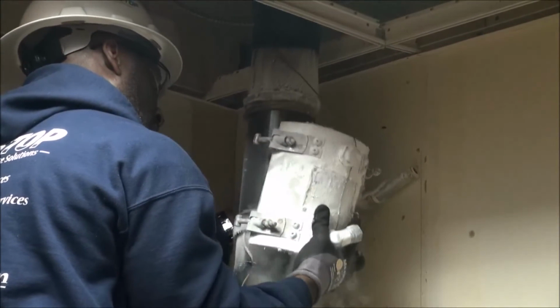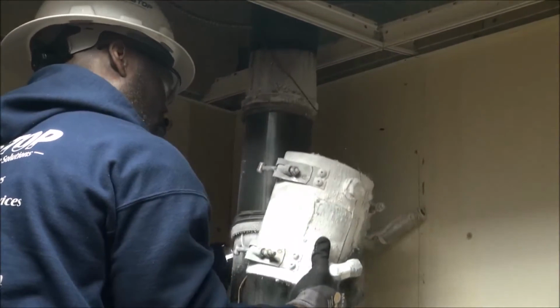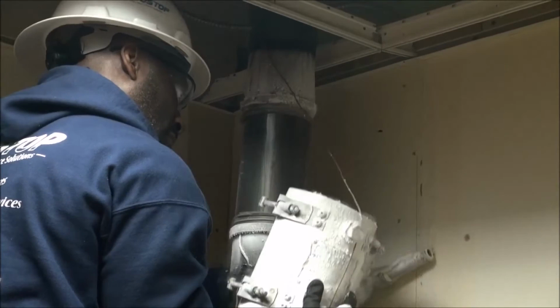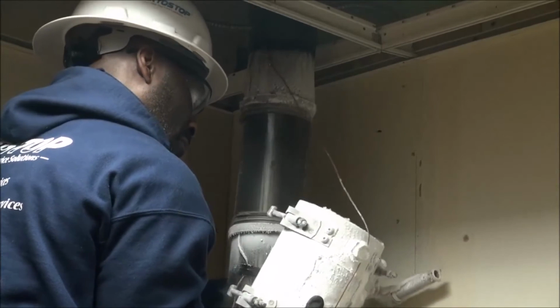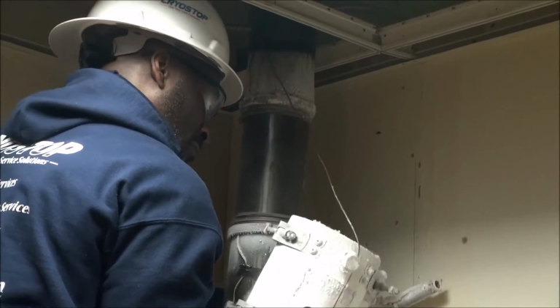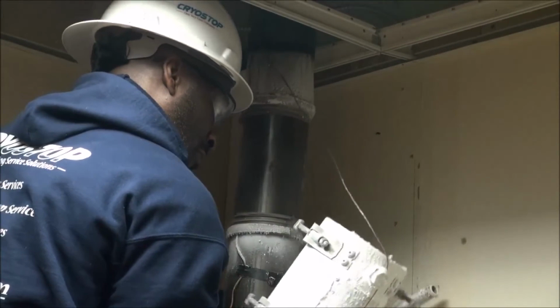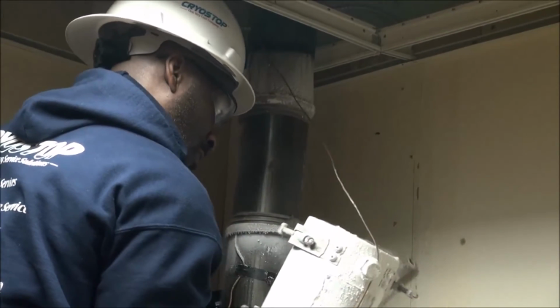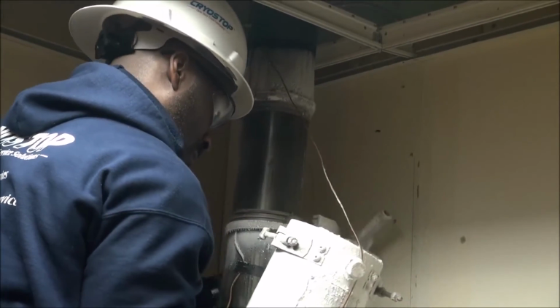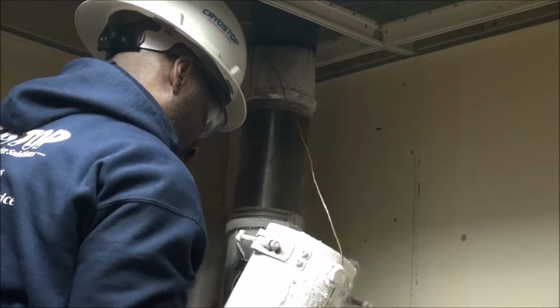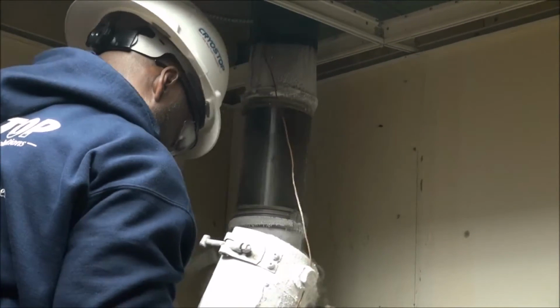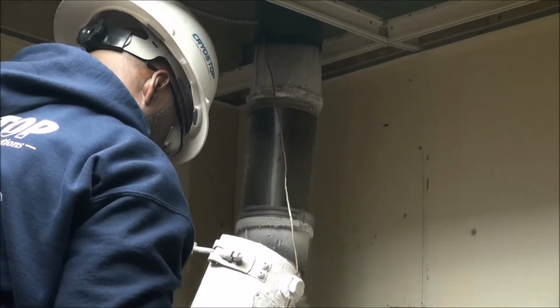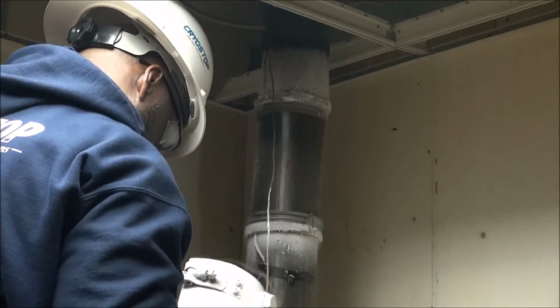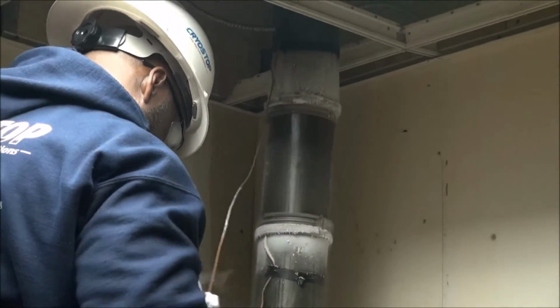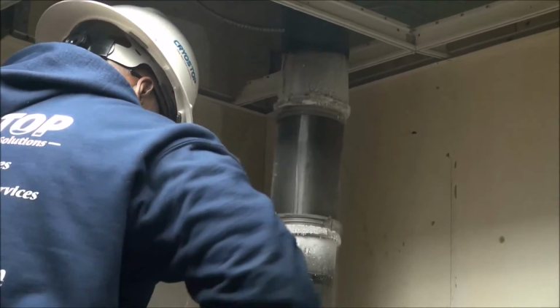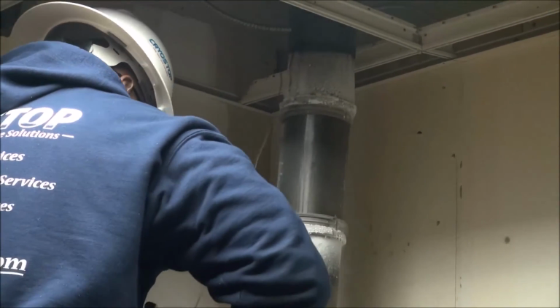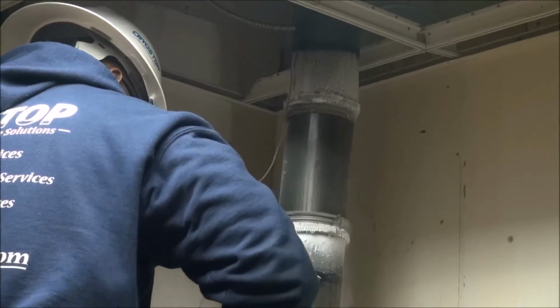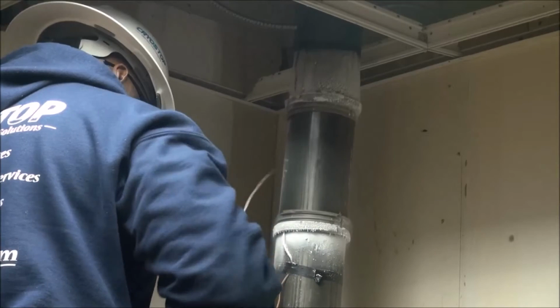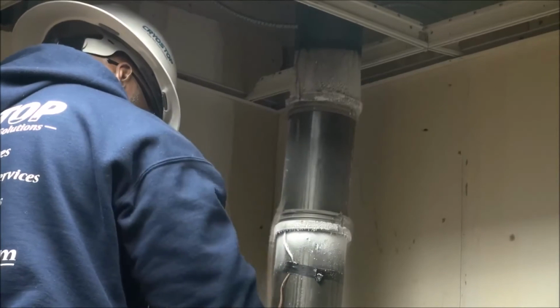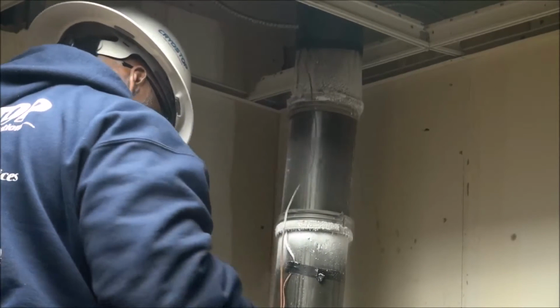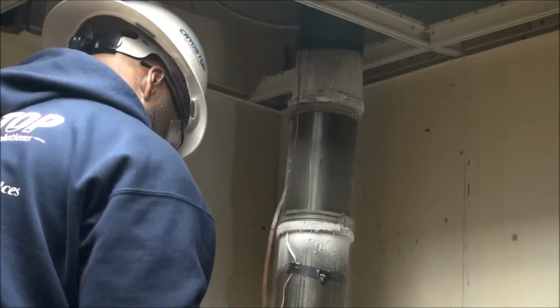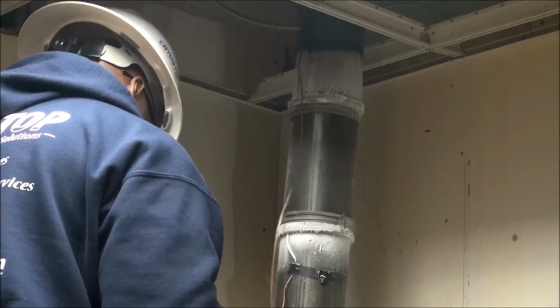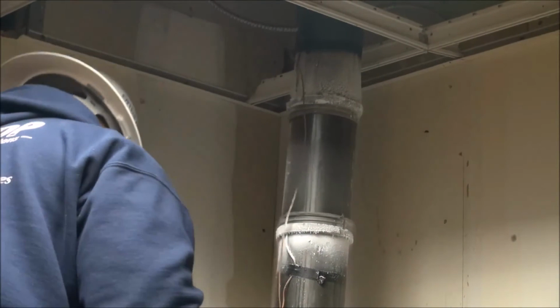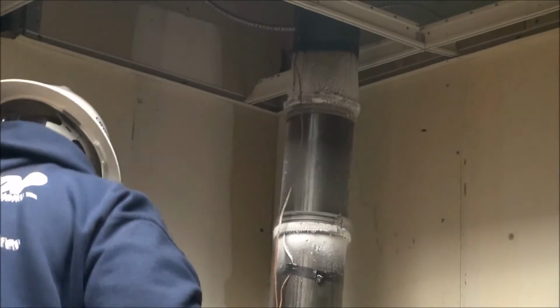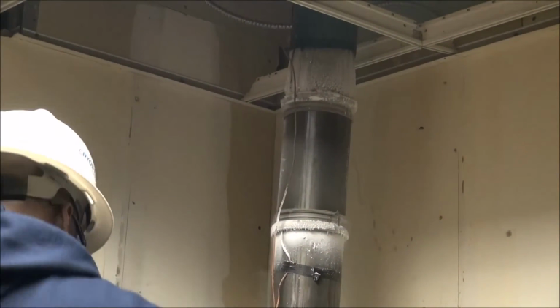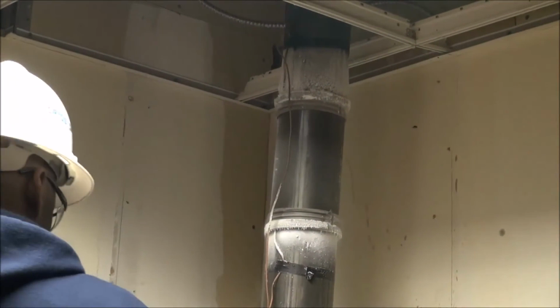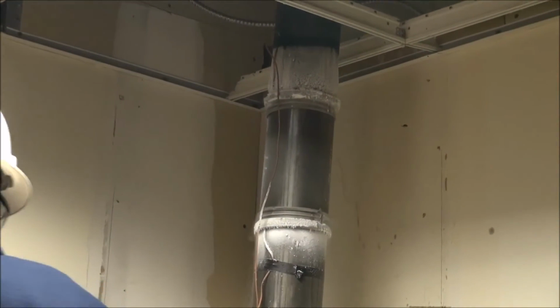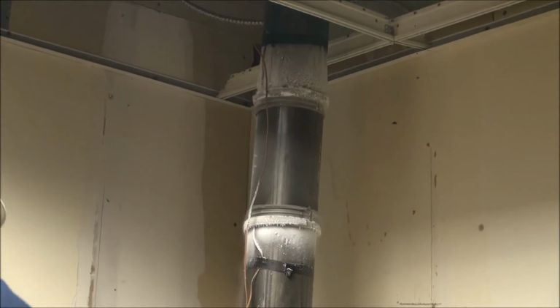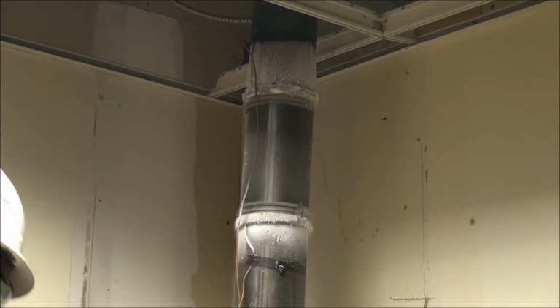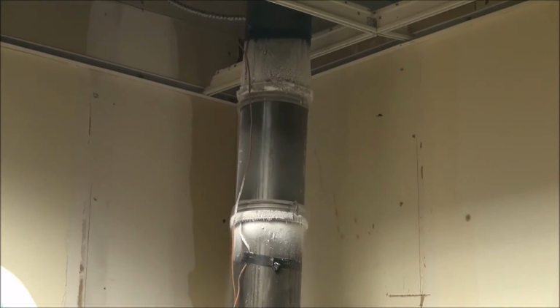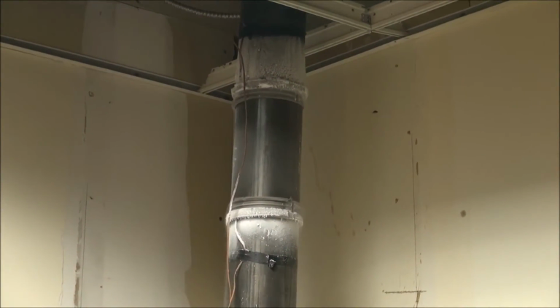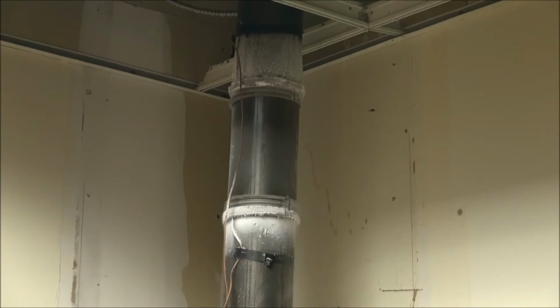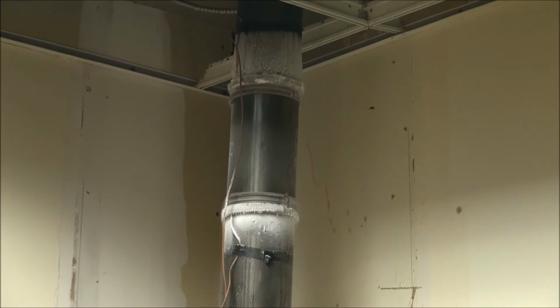With the isolated section backfilled and verified leak-free, it is now safe for us to release the freeze. Now we'll let our ice melt and it's like we were never here.